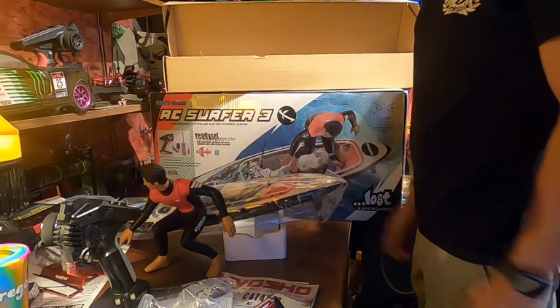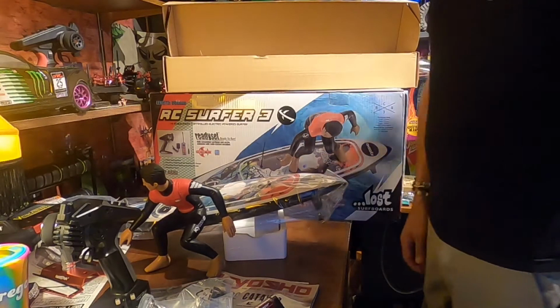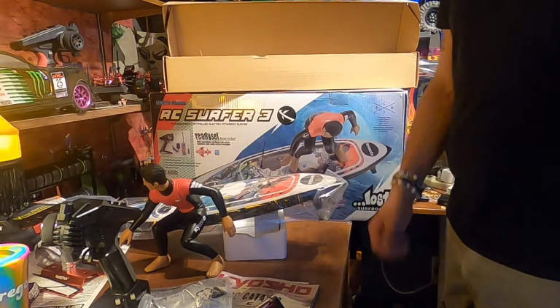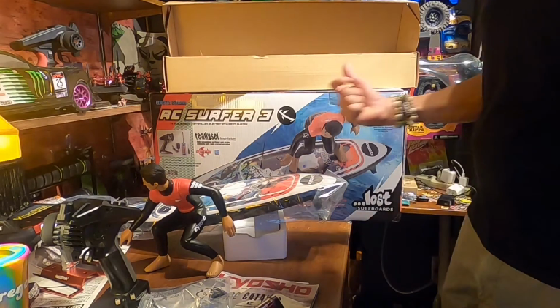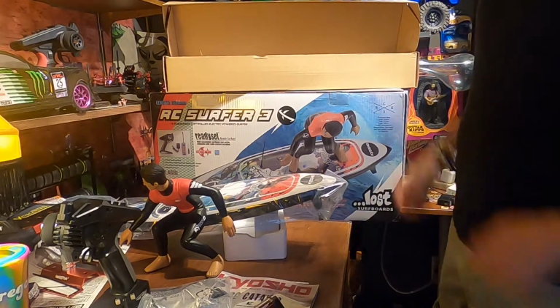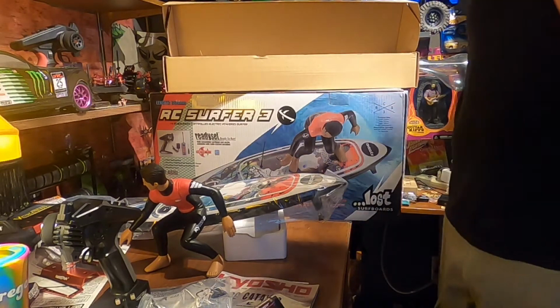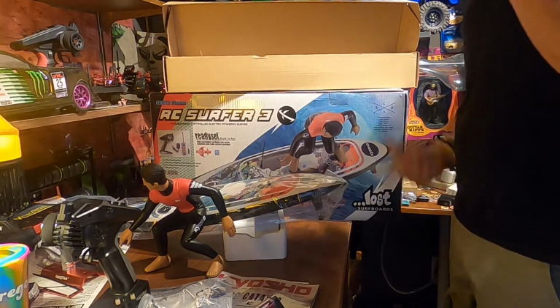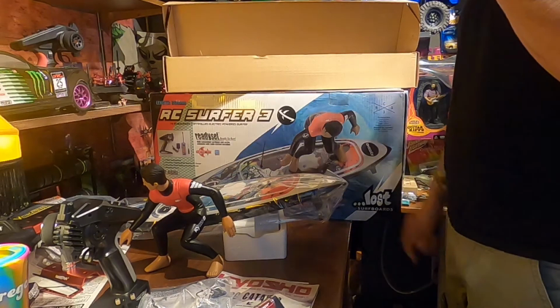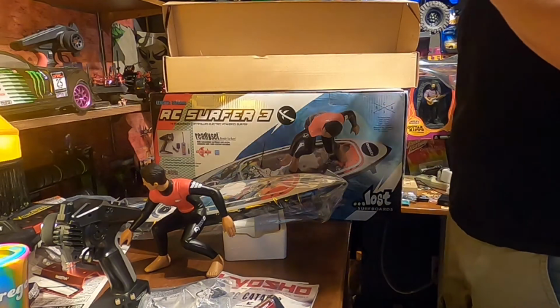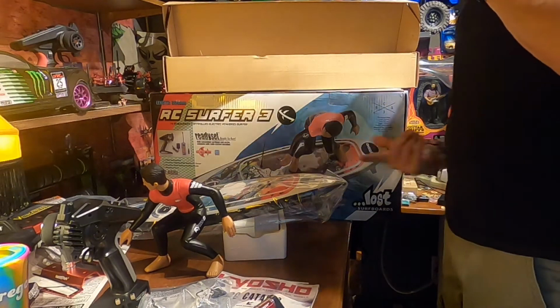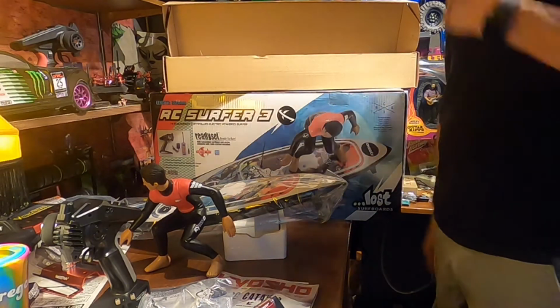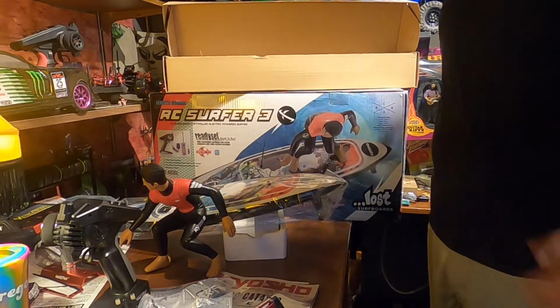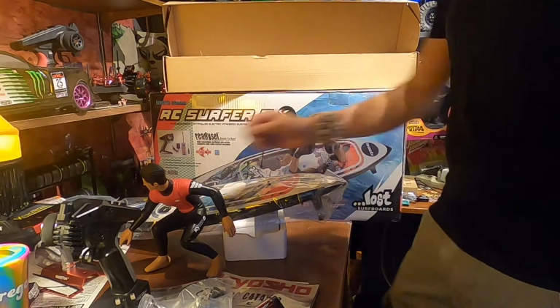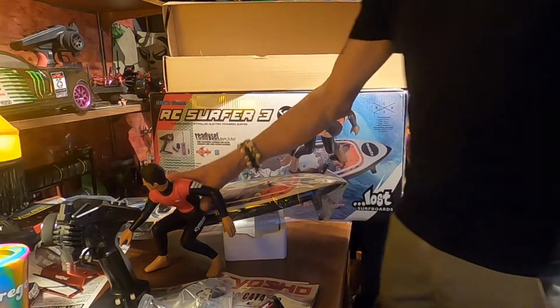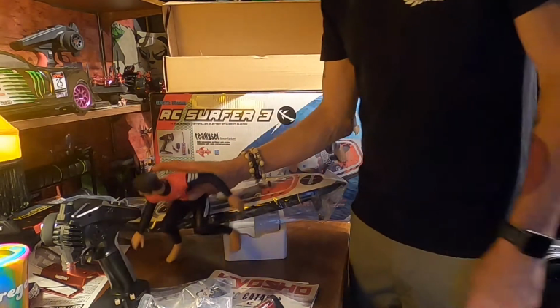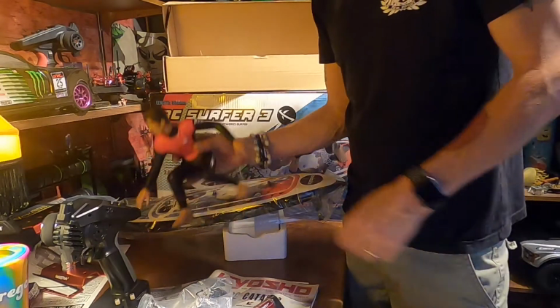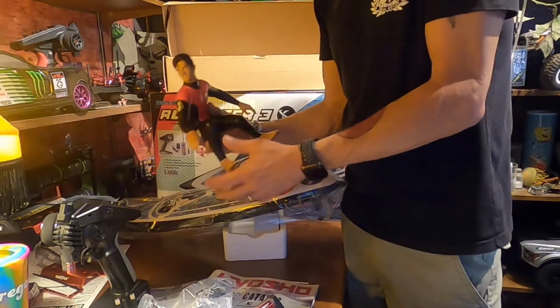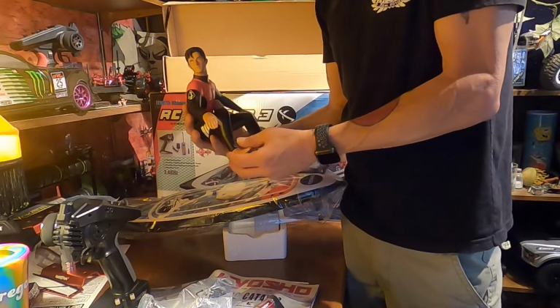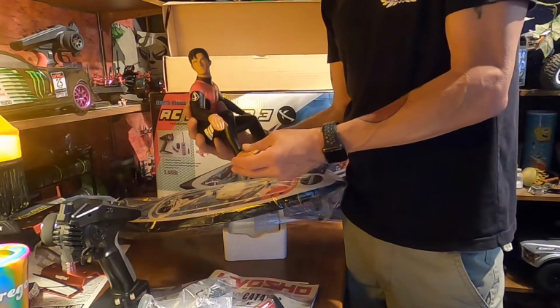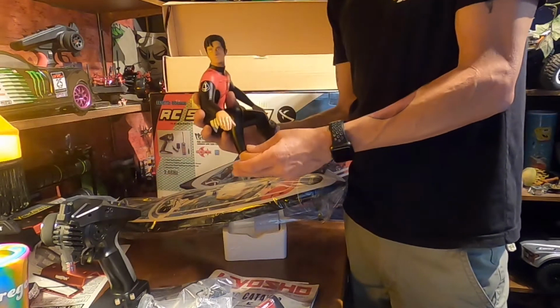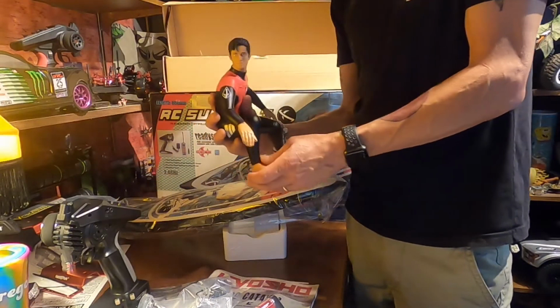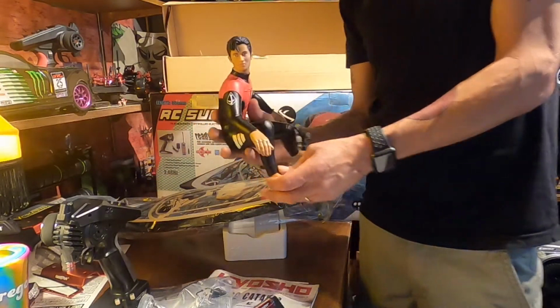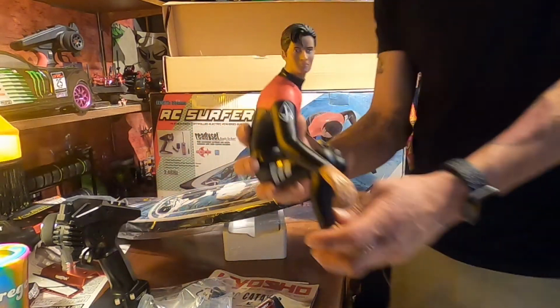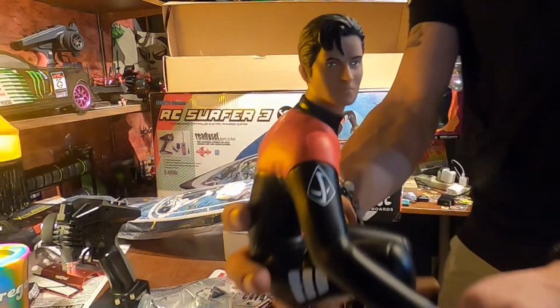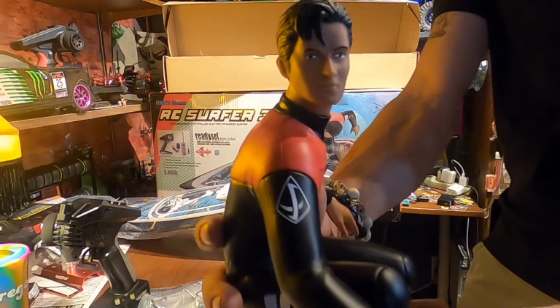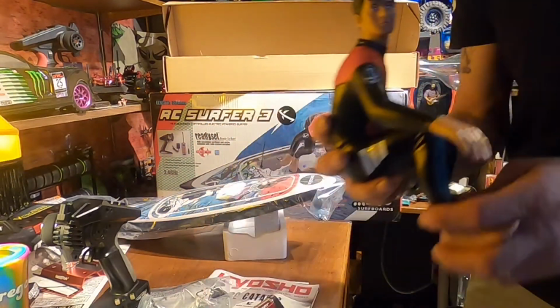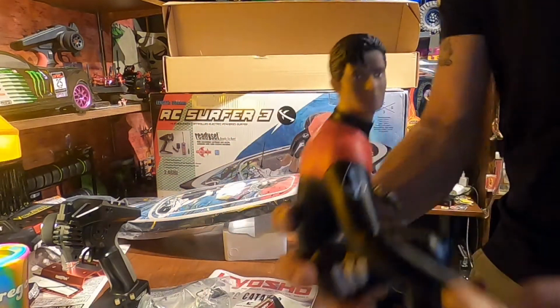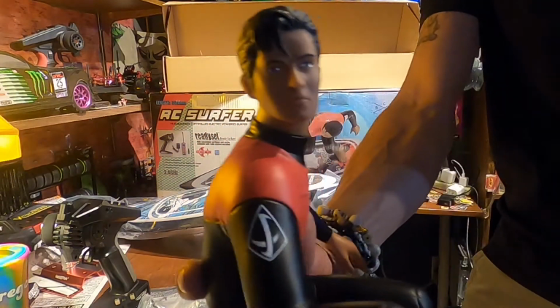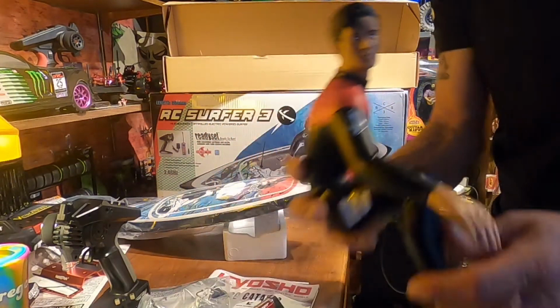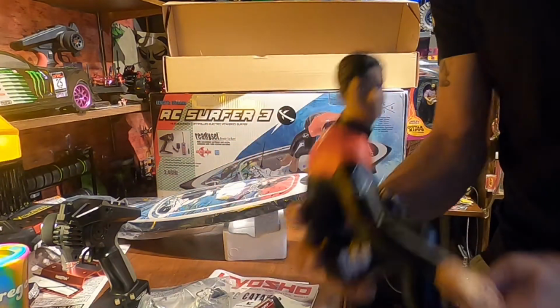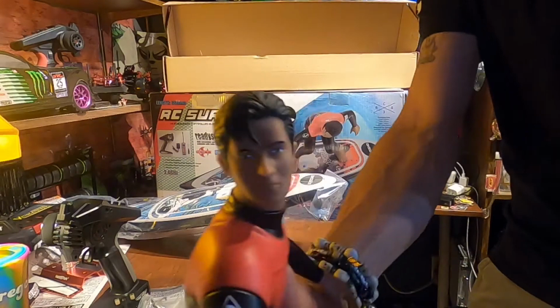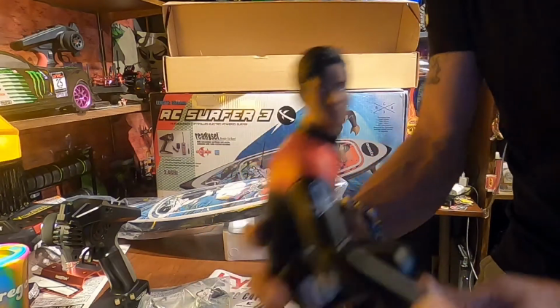The Kyosho, ready to run, one-fifth scale. Look at that. Let's go — Cowabunga, dude. Let's go surfing. Surf's up.